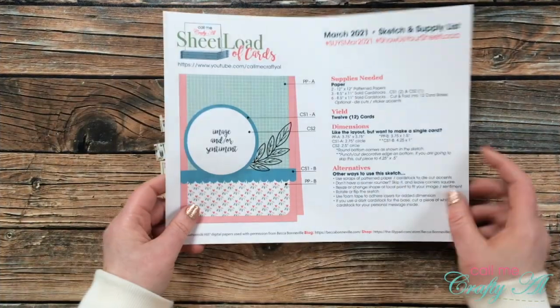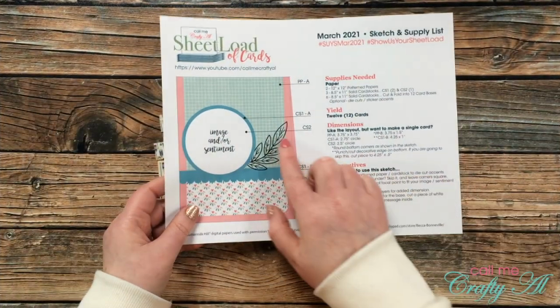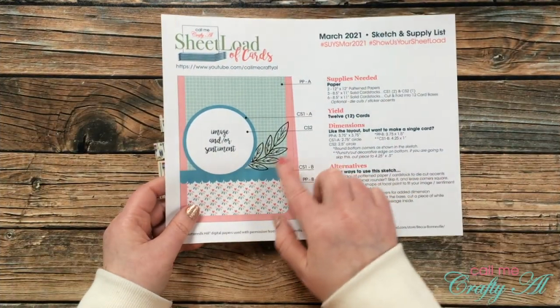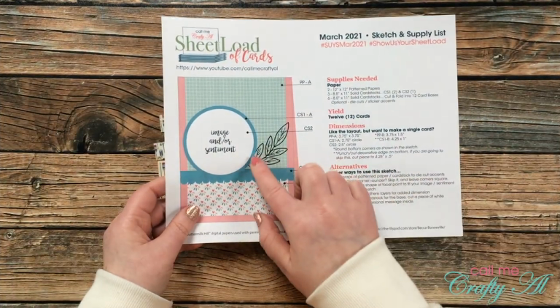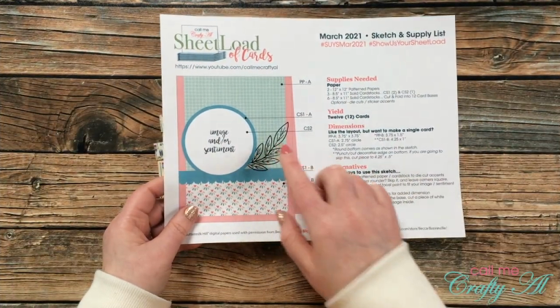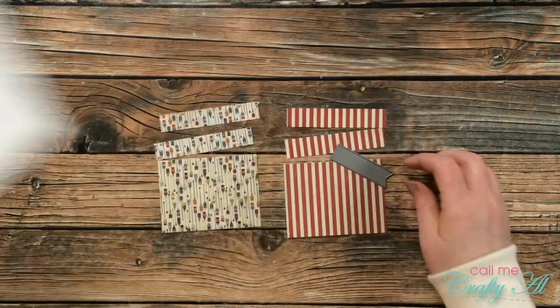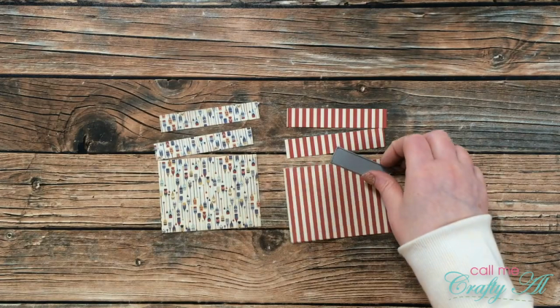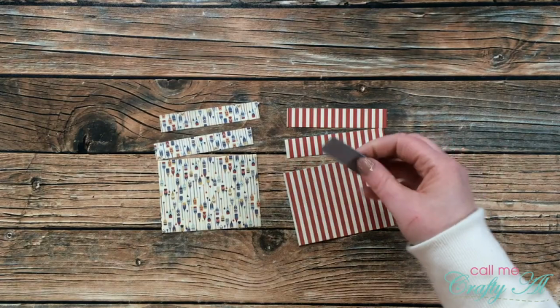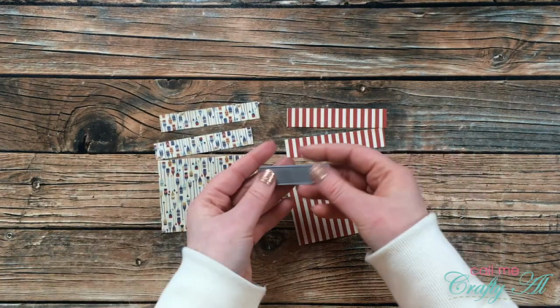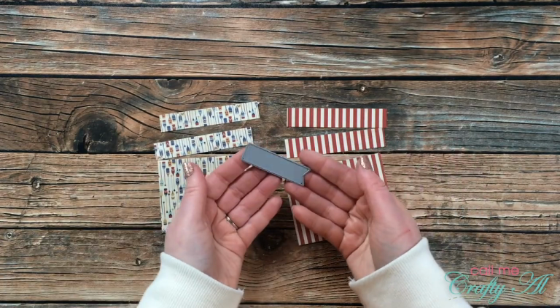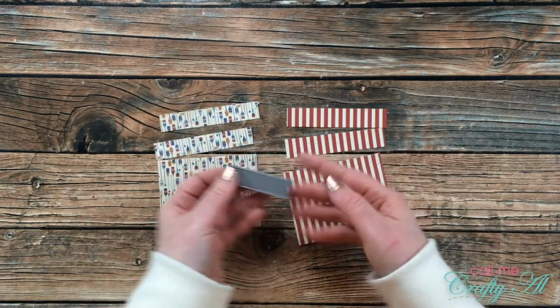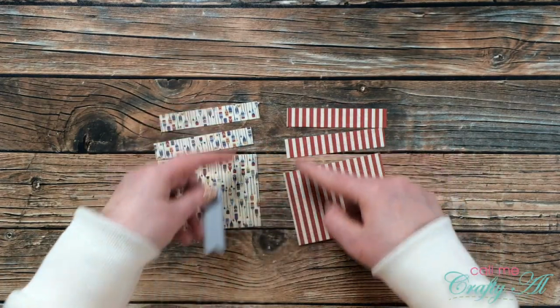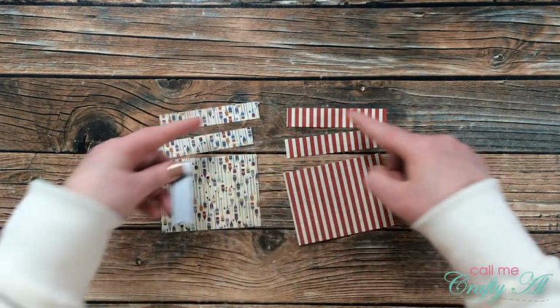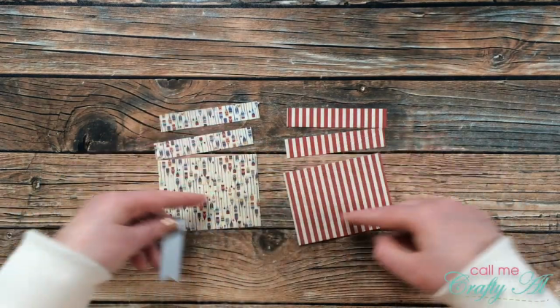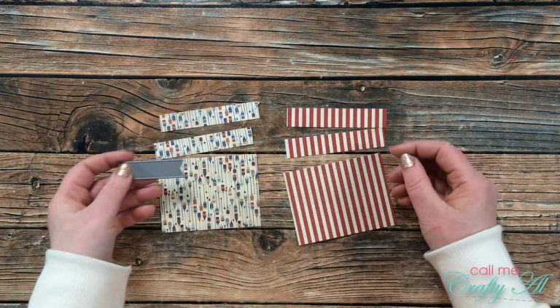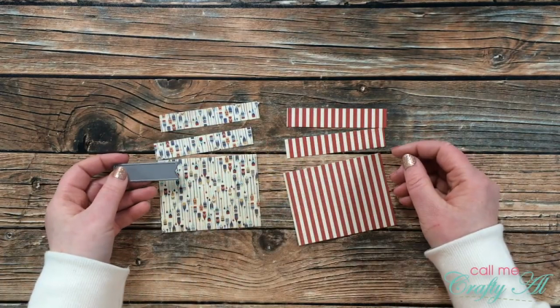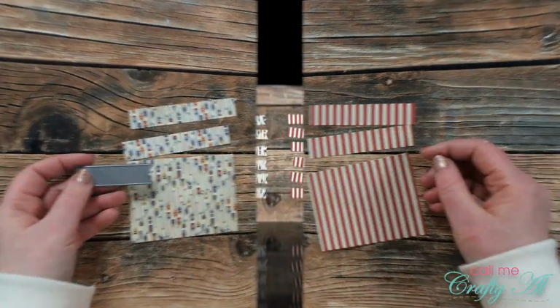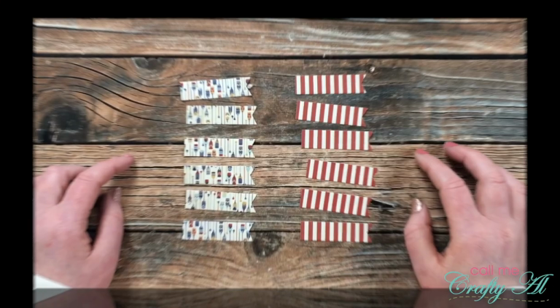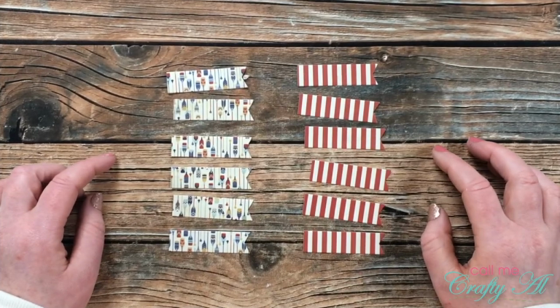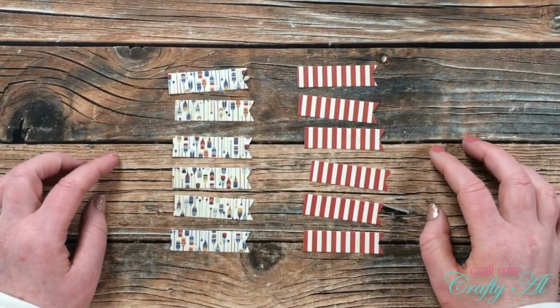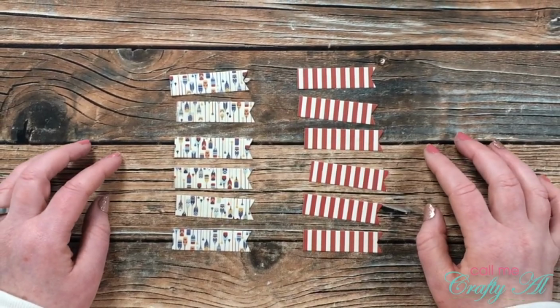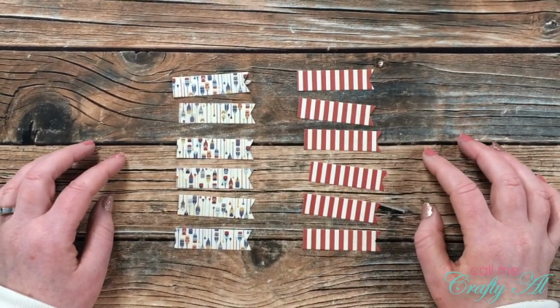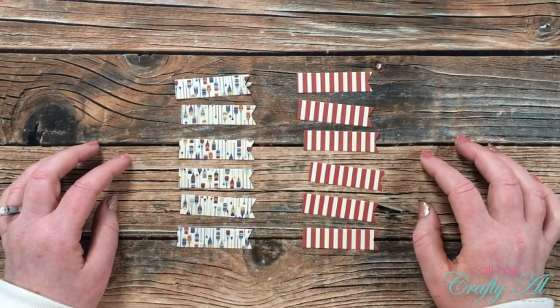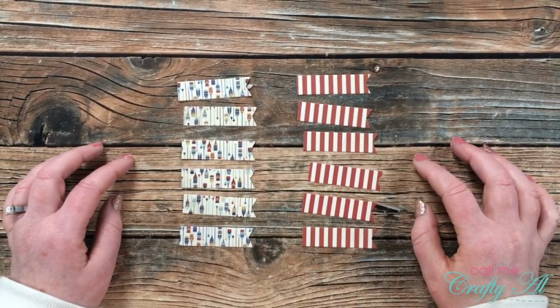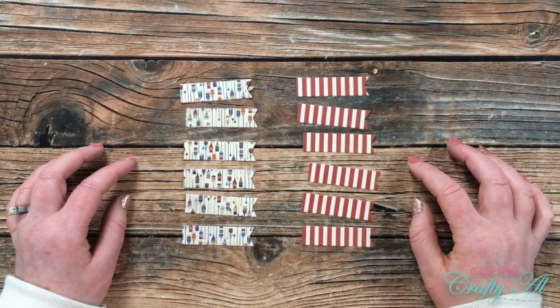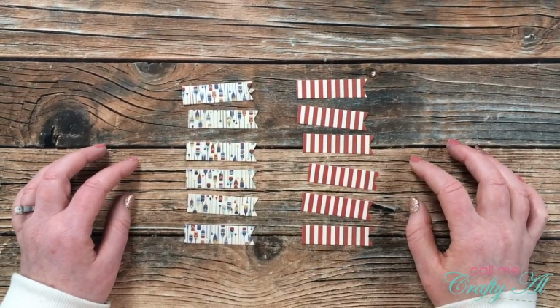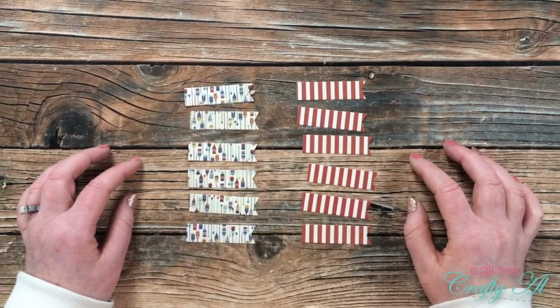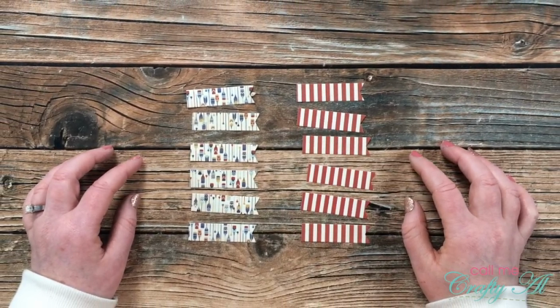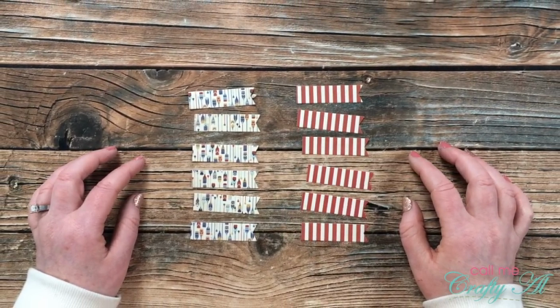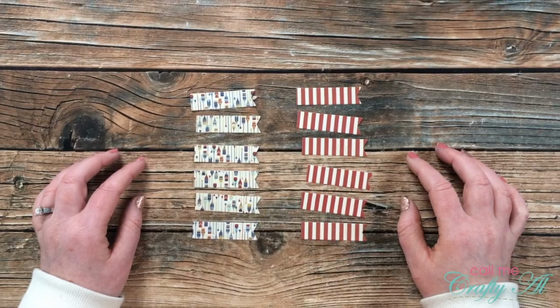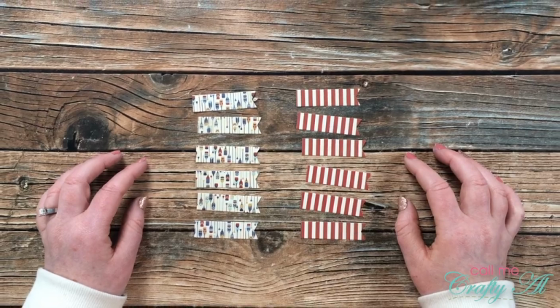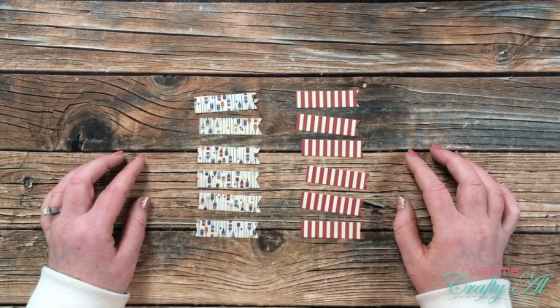For my focal point I wanted to add one more fishtail banner to the right of the circle to complement the sentiment banner. I brought in some scraps of pattern paper and cut six of those same banners from each of the two patterns.